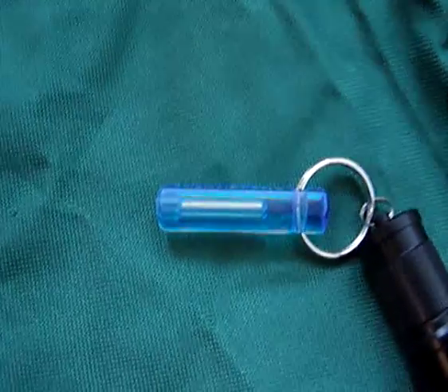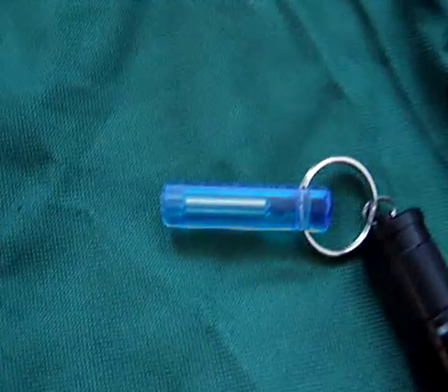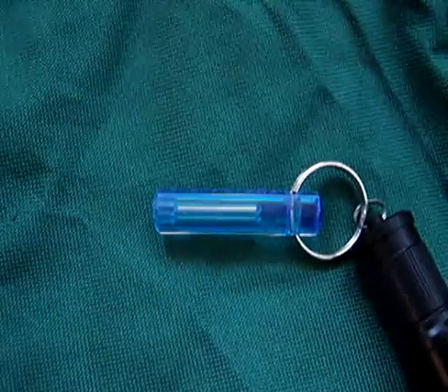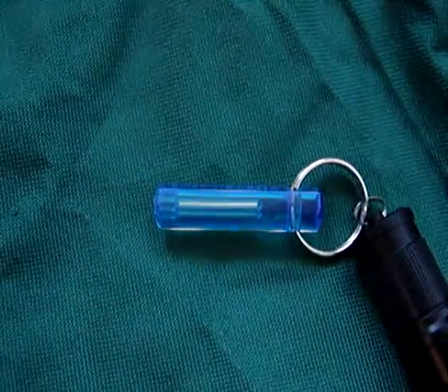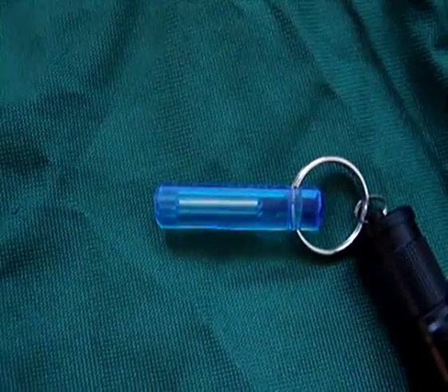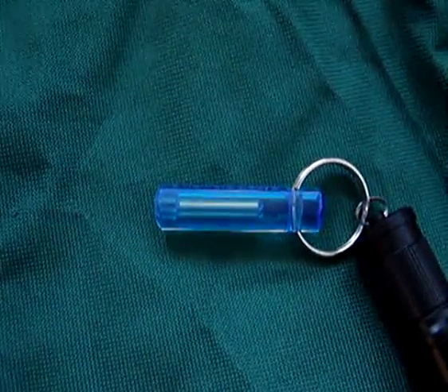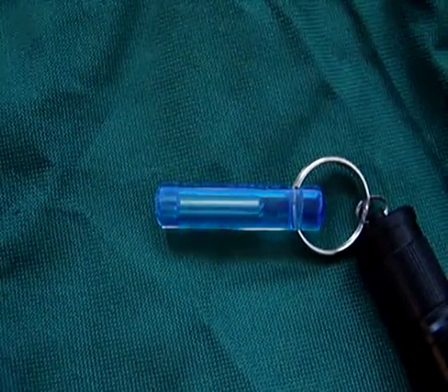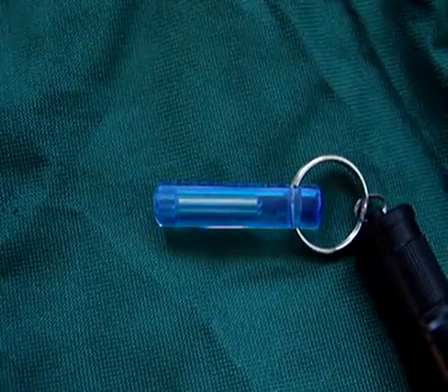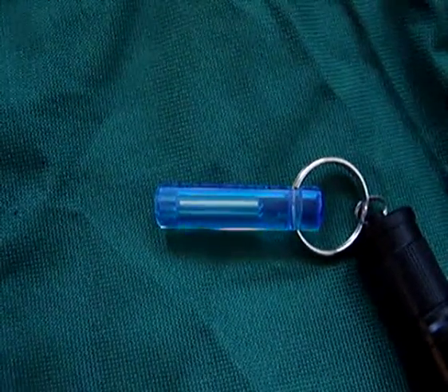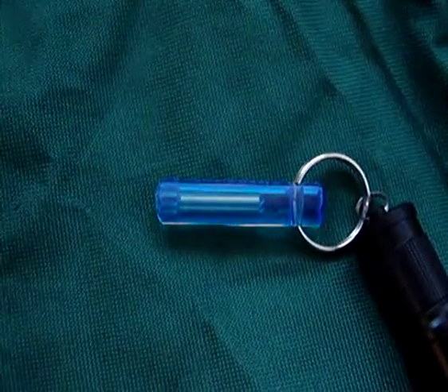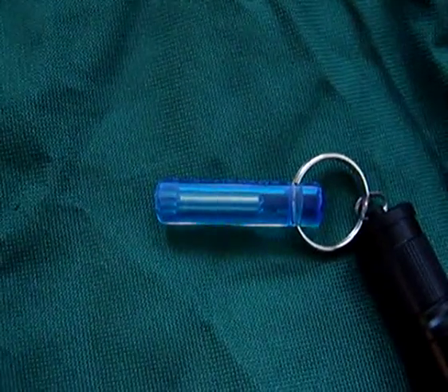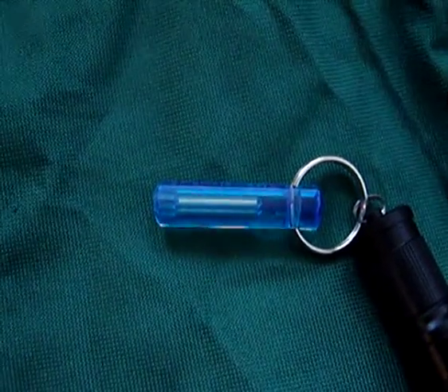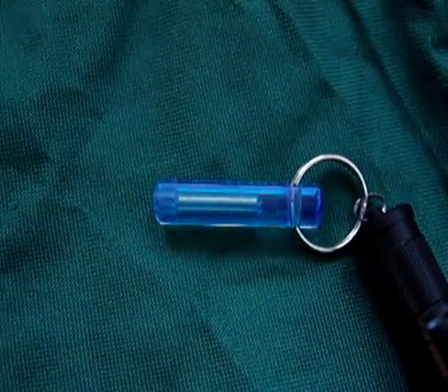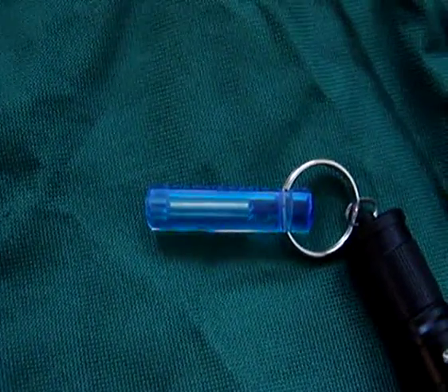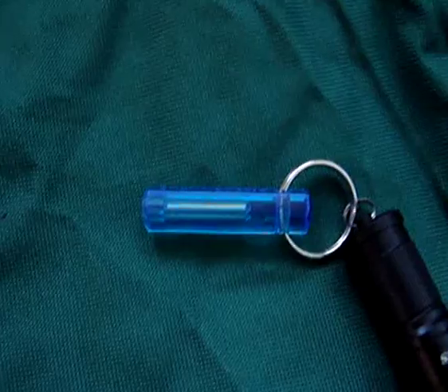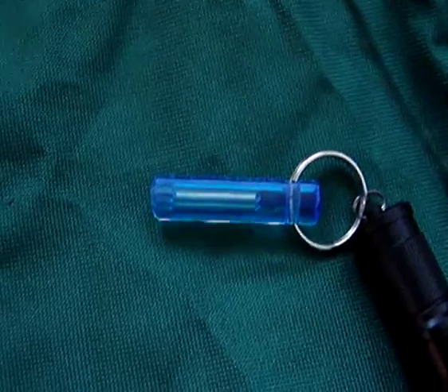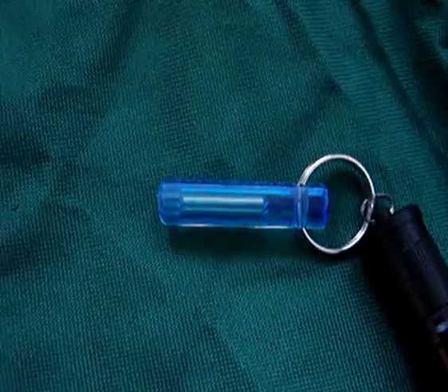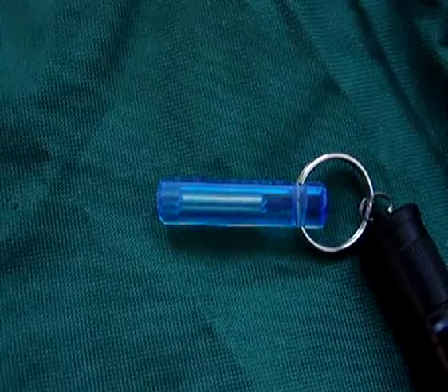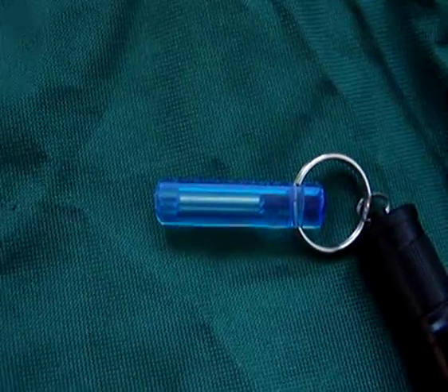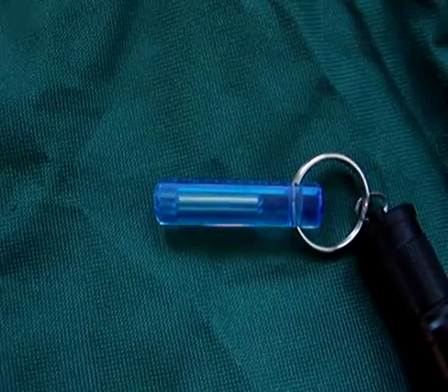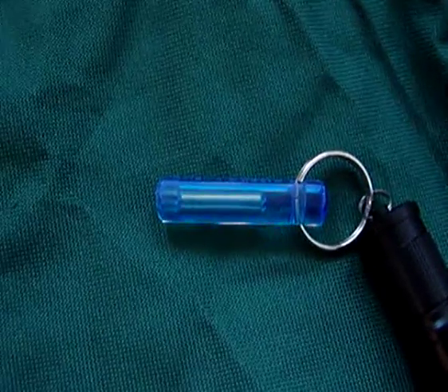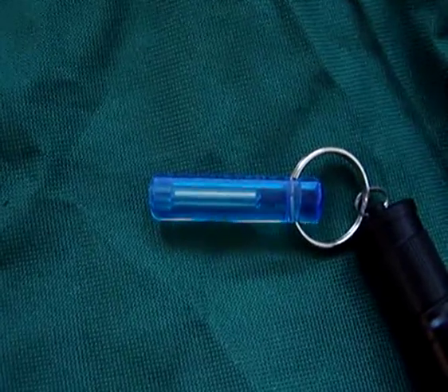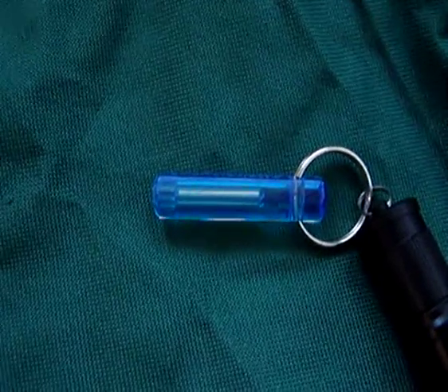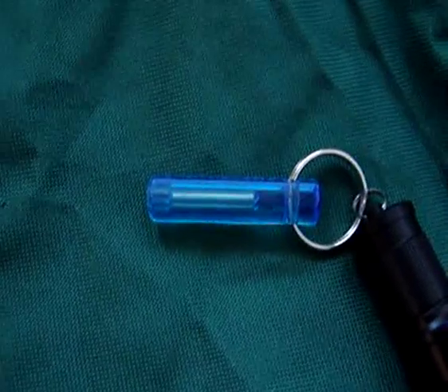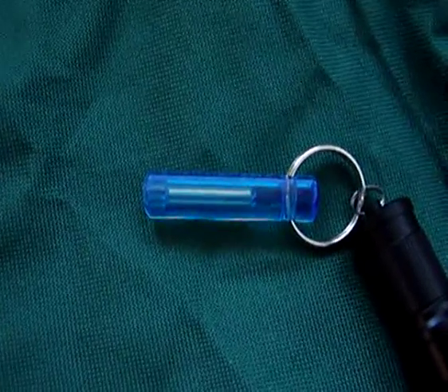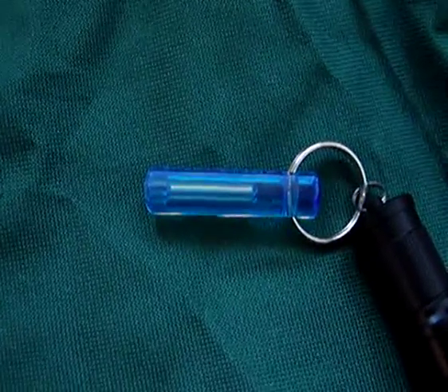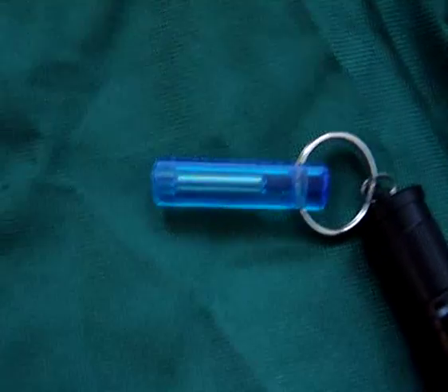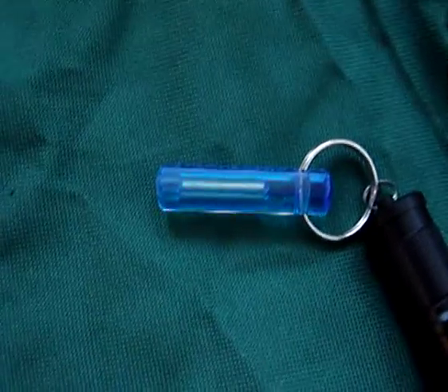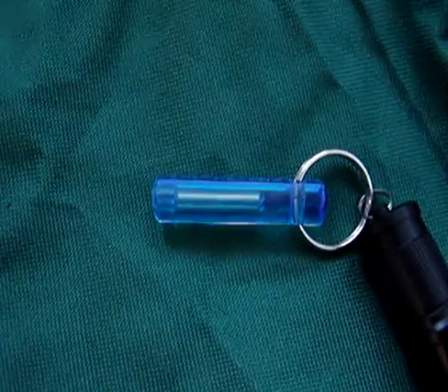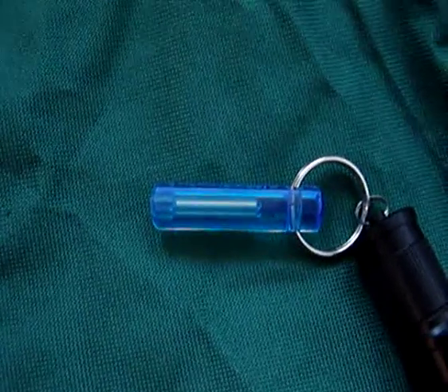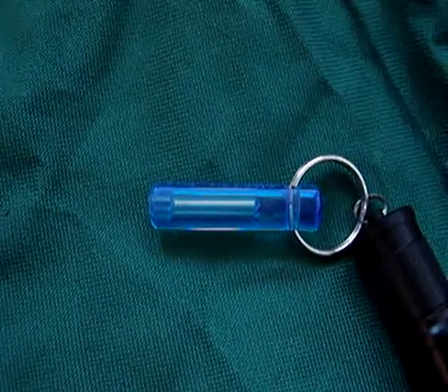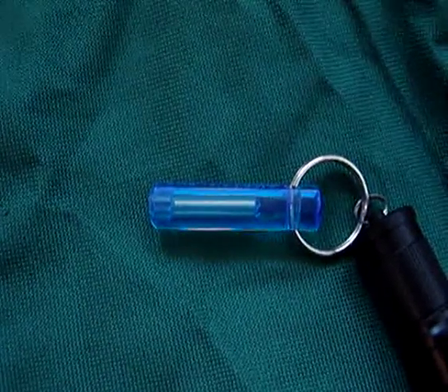Hi everyone, this is All Outdoor One here. Just another quick little, very little, gear review here for you outdoors people.